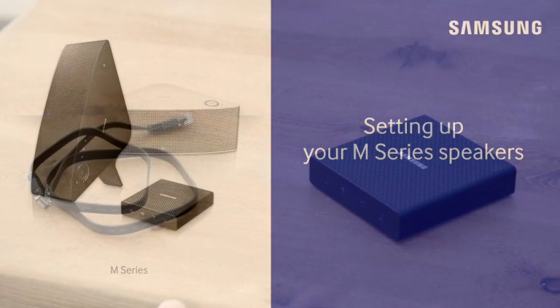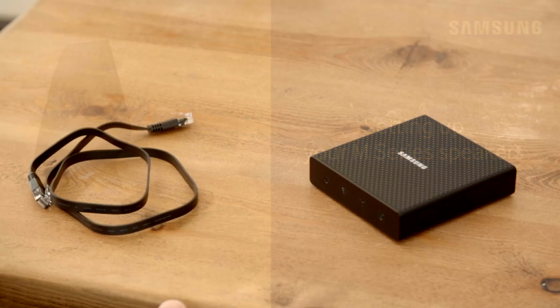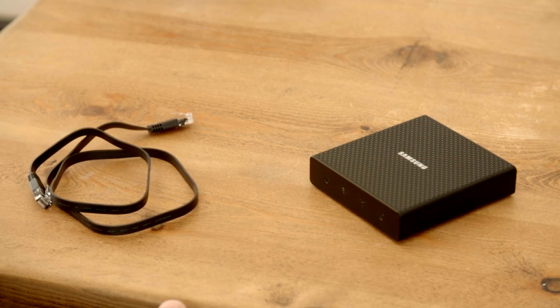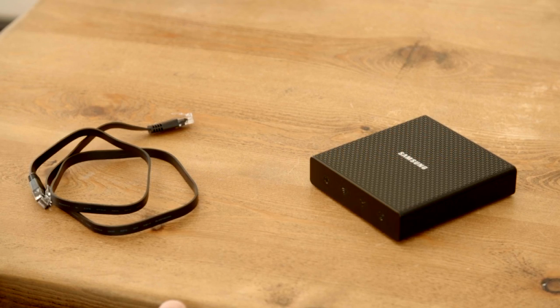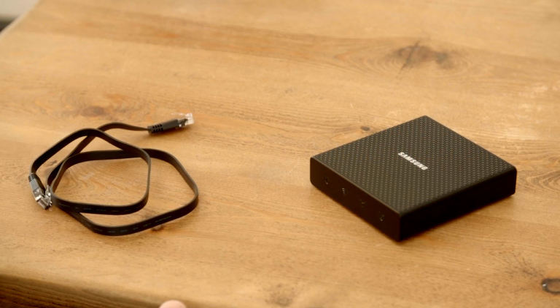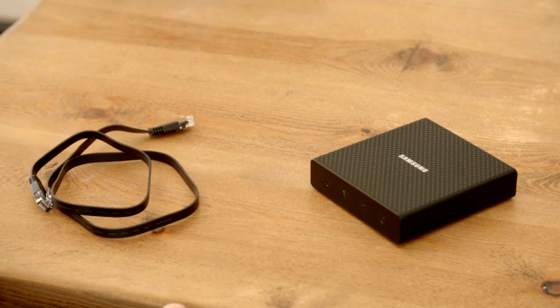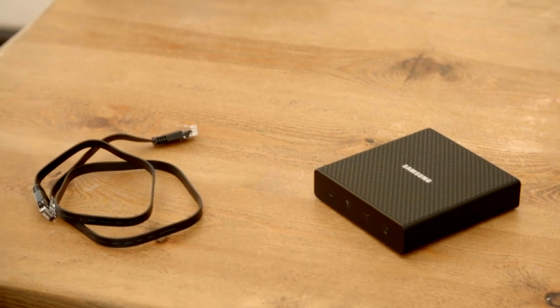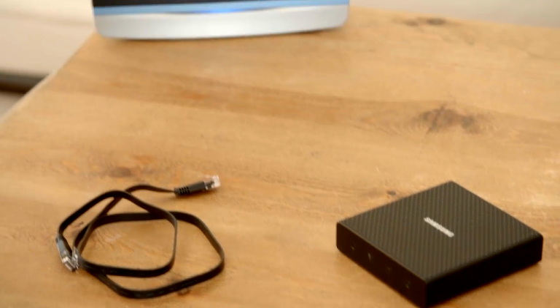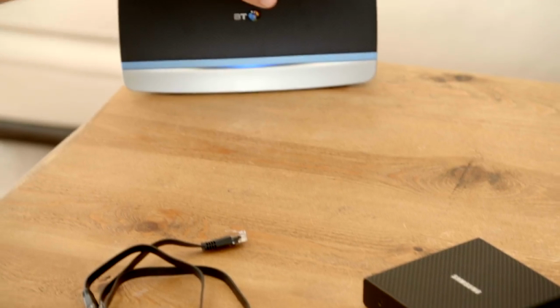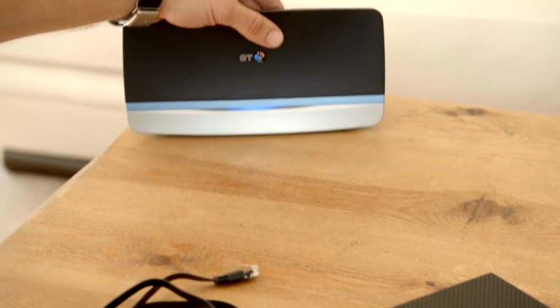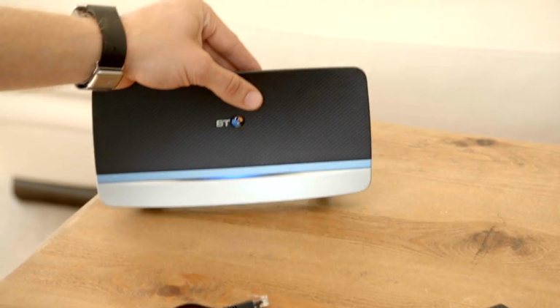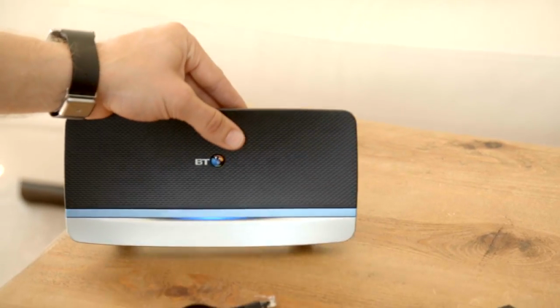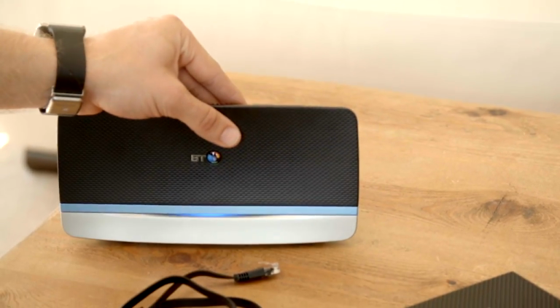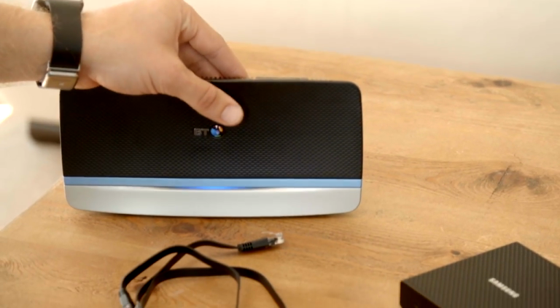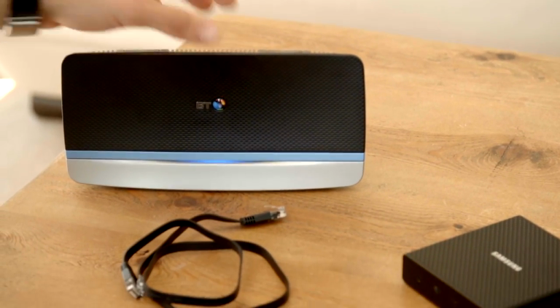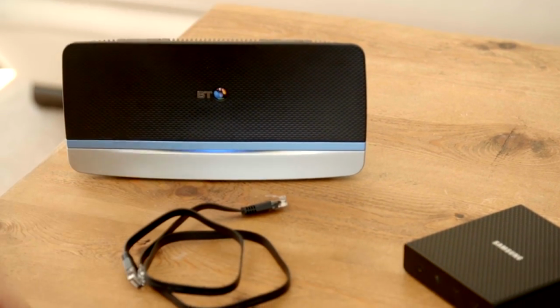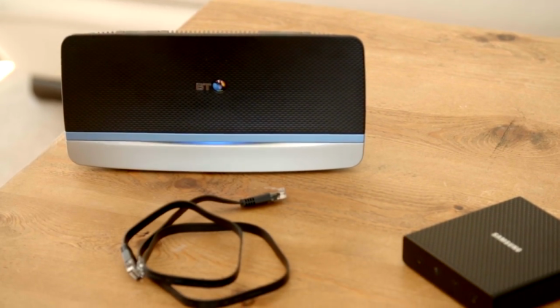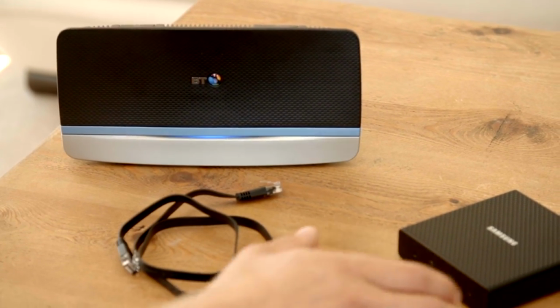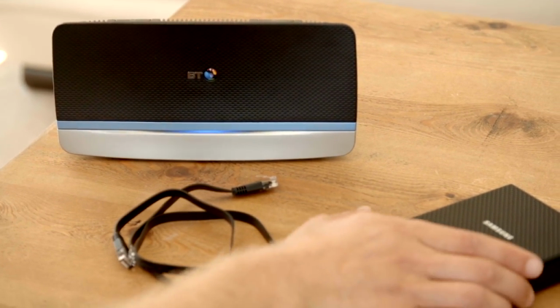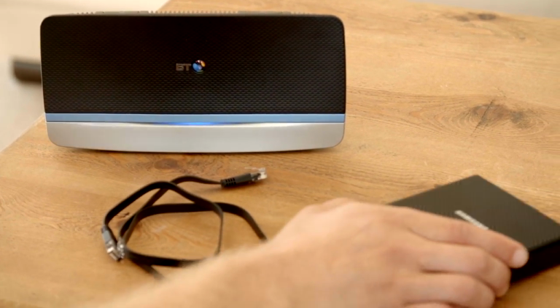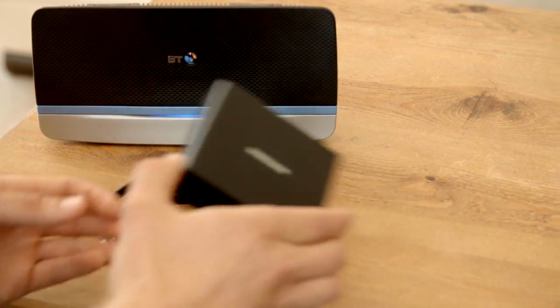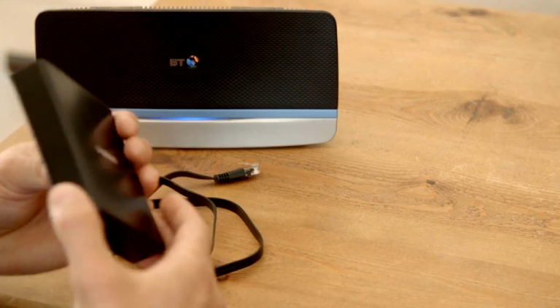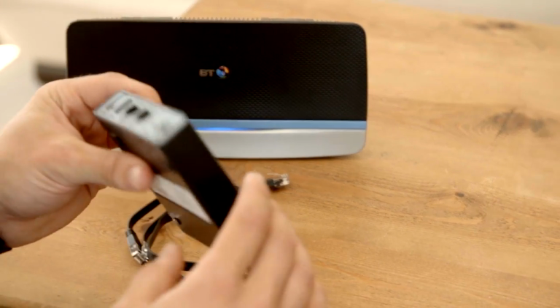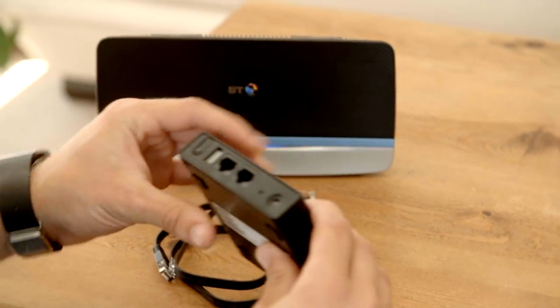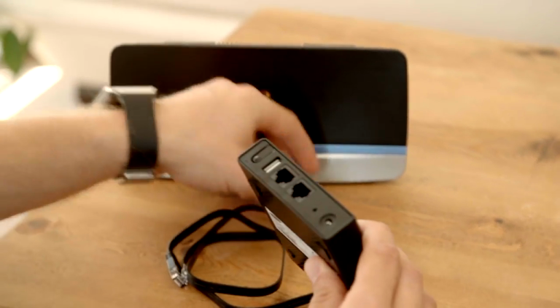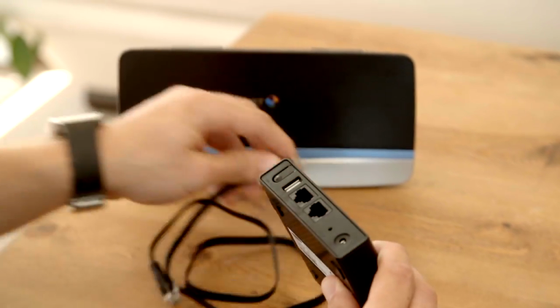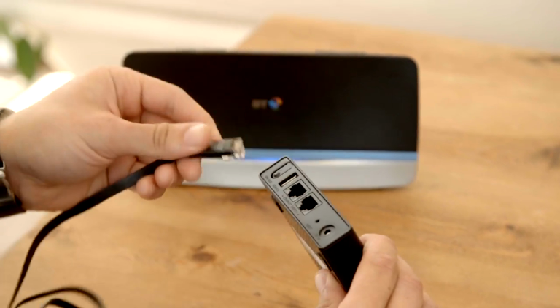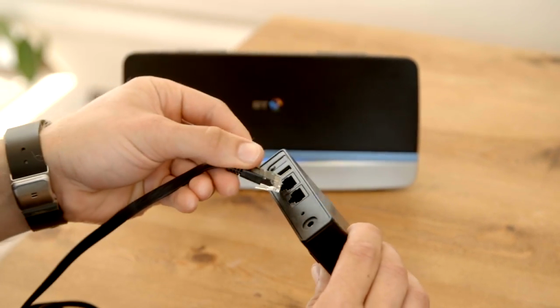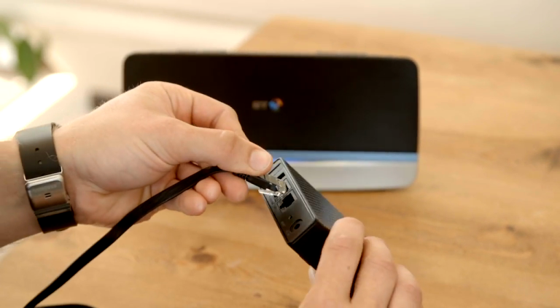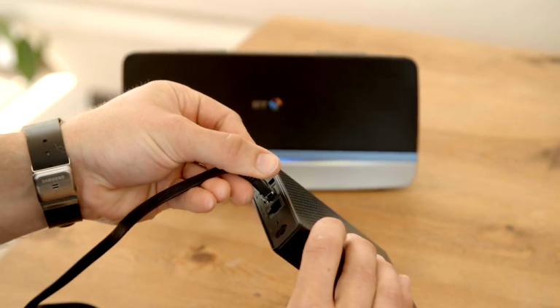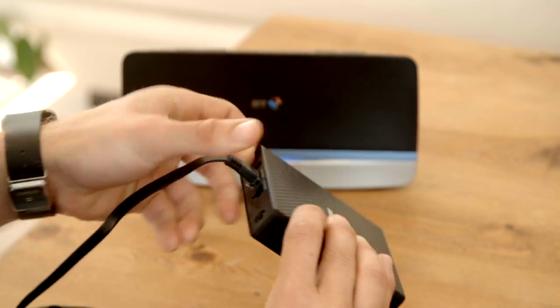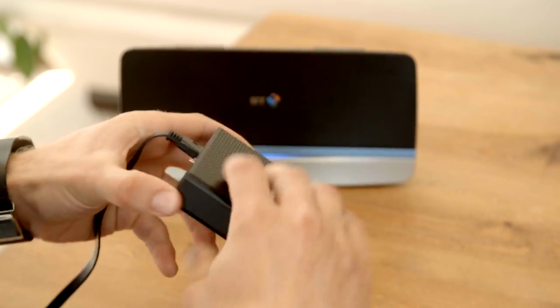First of all, make sure you have everything unboxed, and then find your existing internet router. To start off with, we're going to connect the Samsung hub to your router using the included LAN cable.